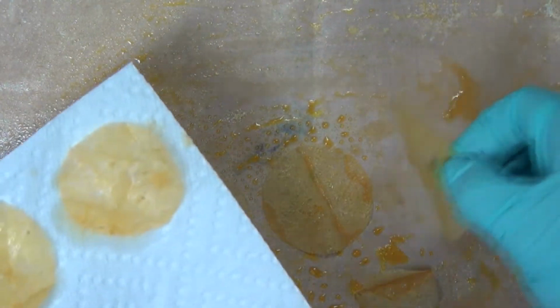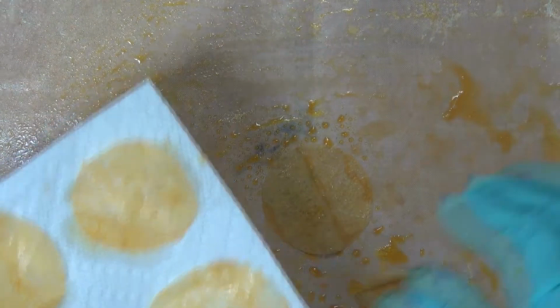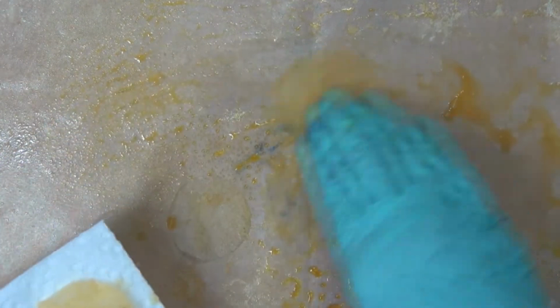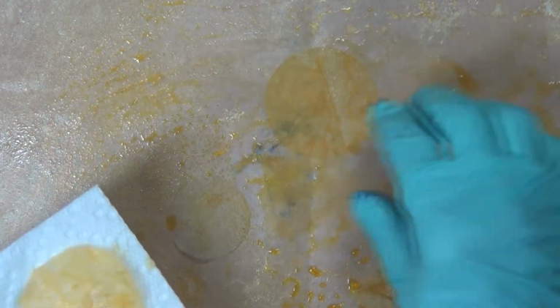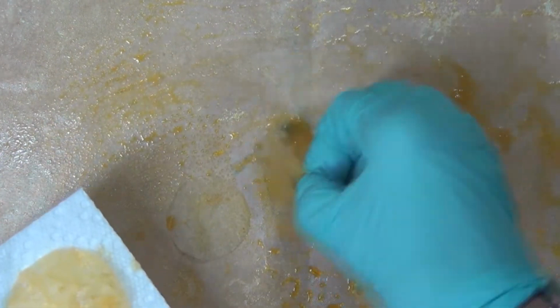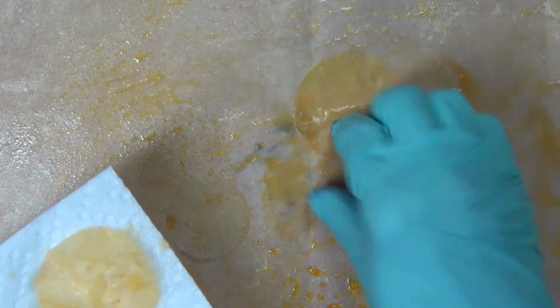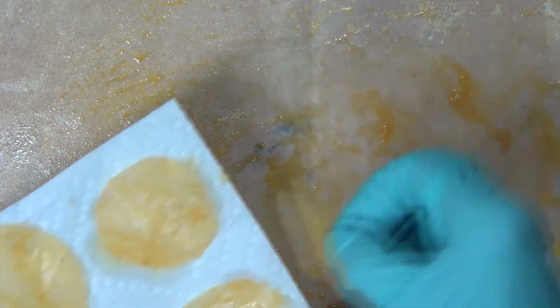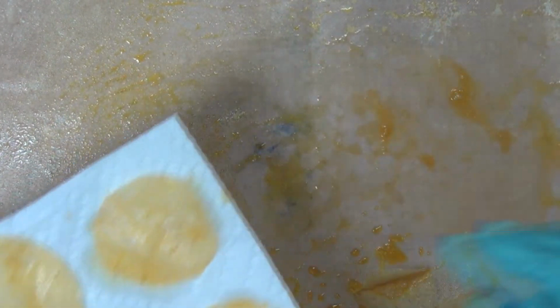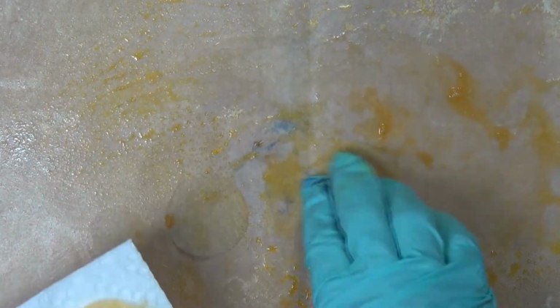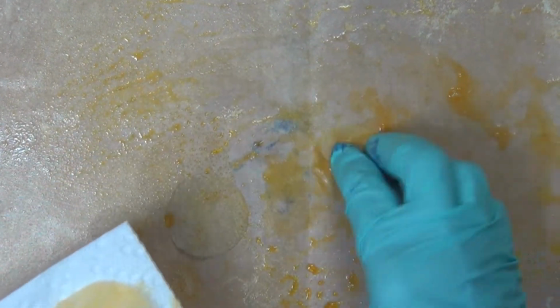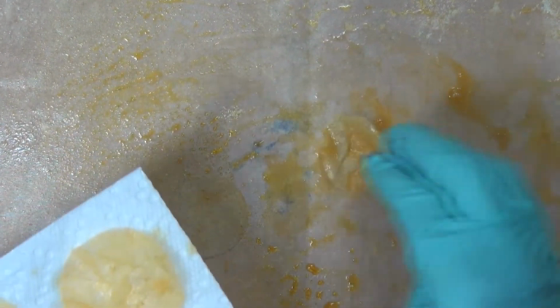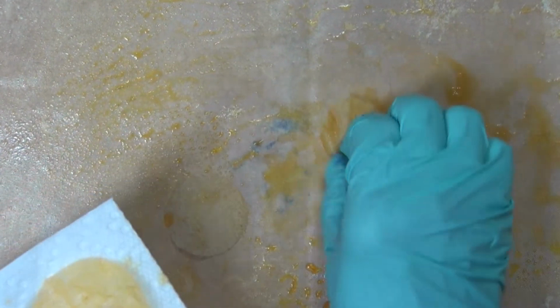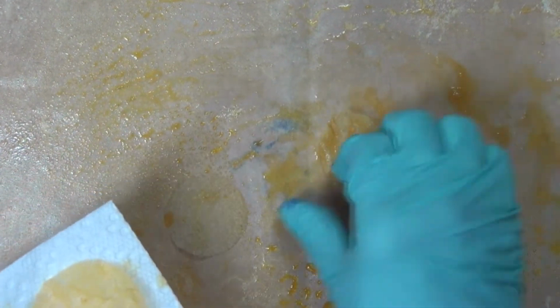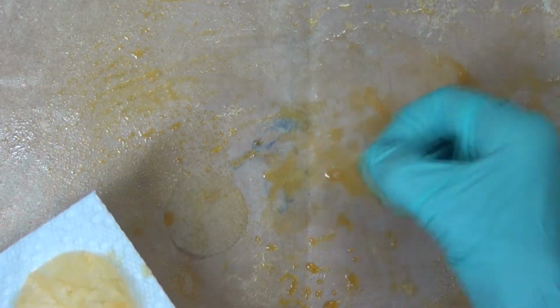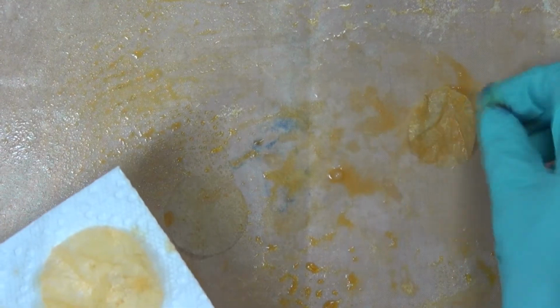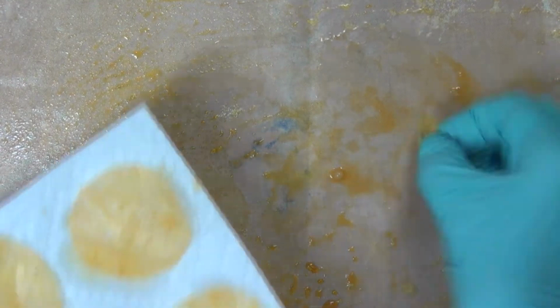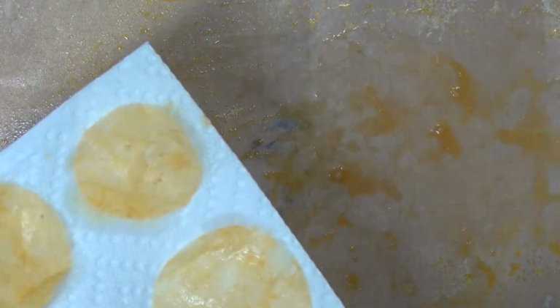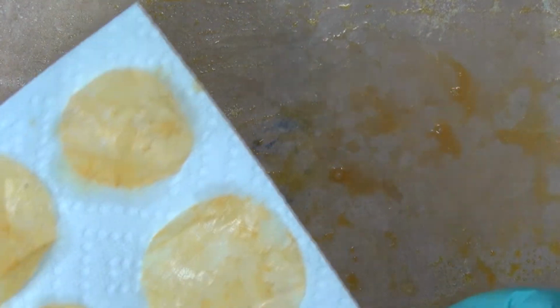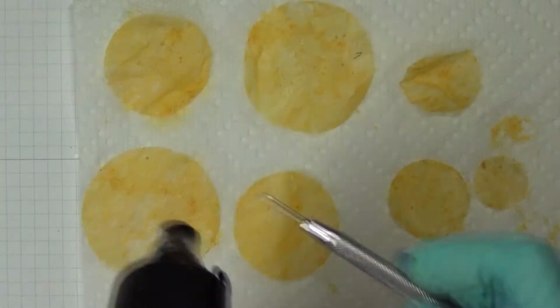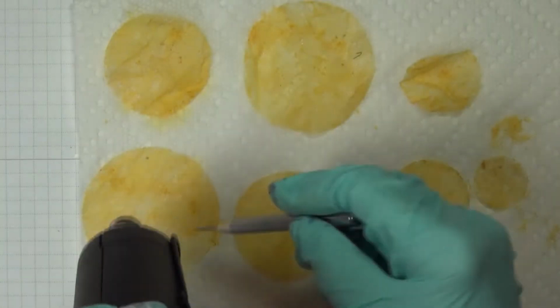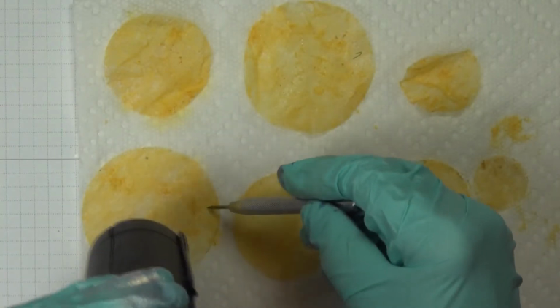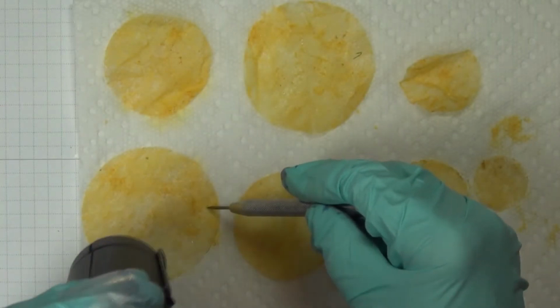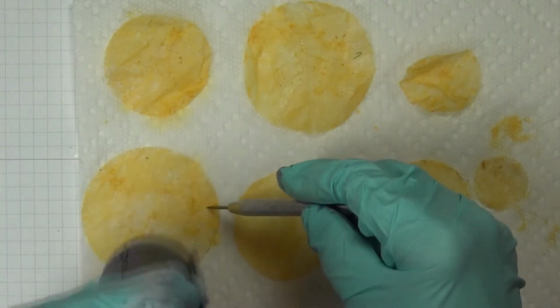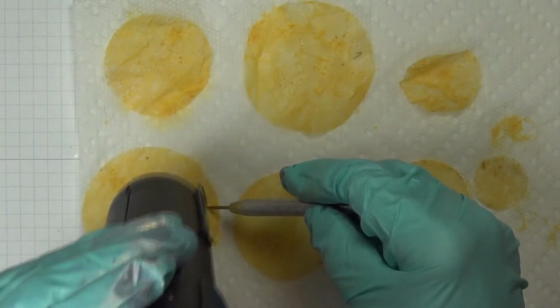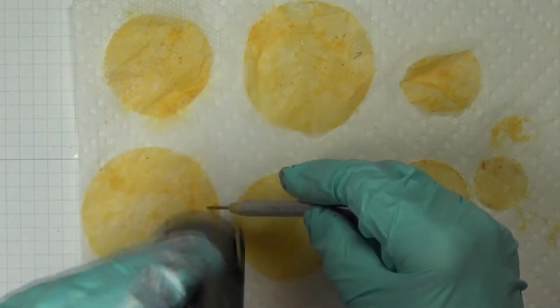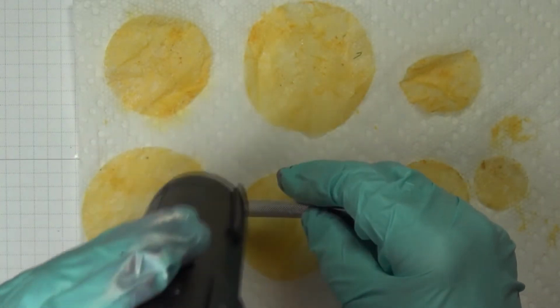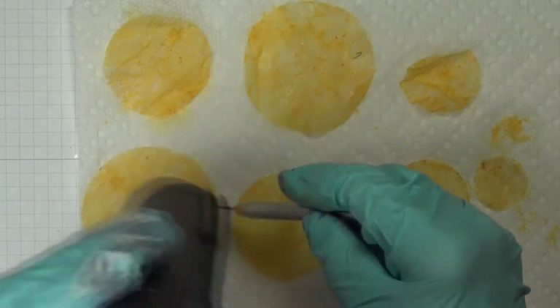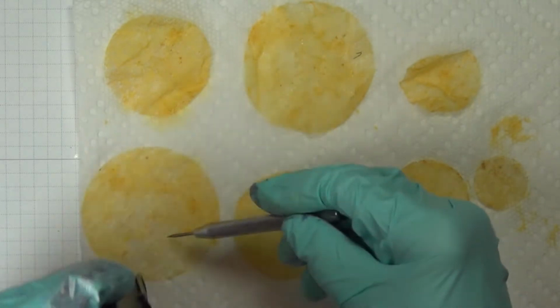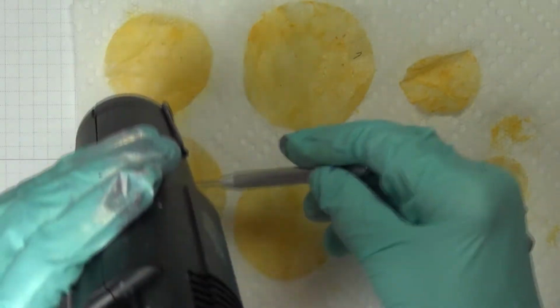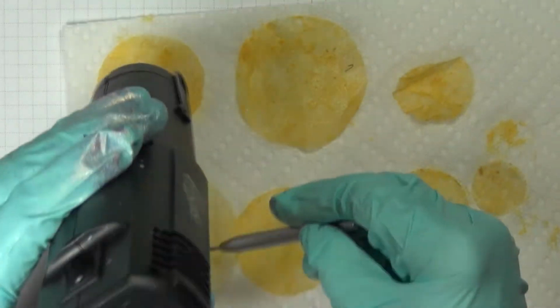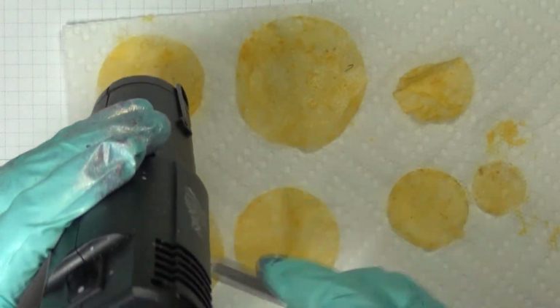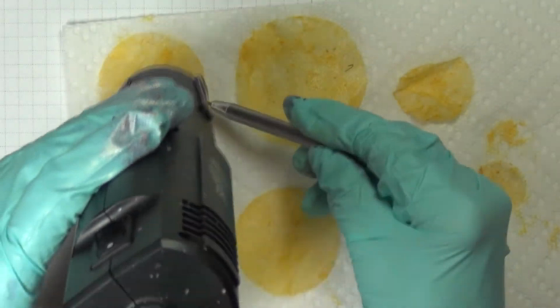Once you get that all finished, you're going to get your heat tool and you will be drying these. You want to have something to hold that down — I'm using my paper piercing tool.